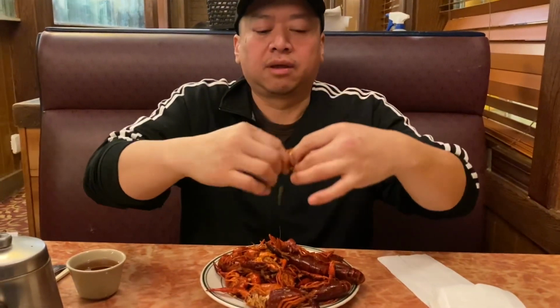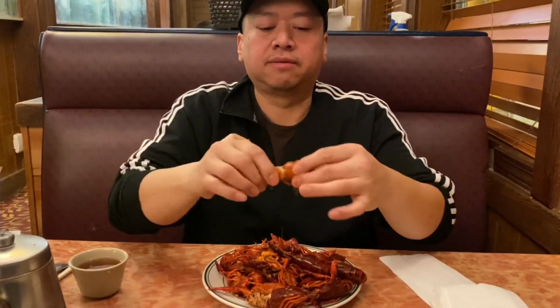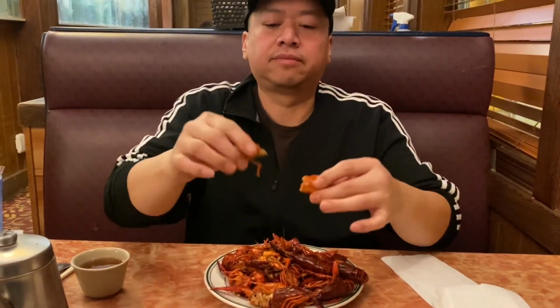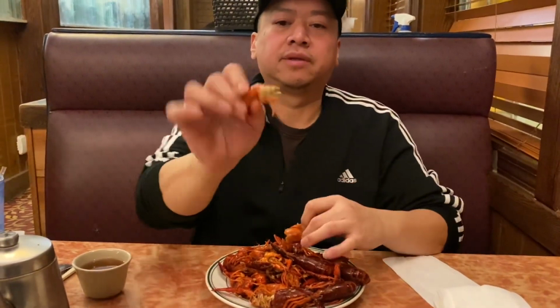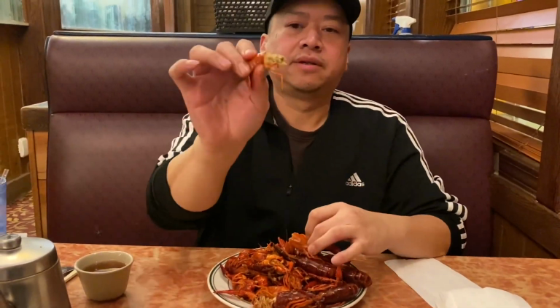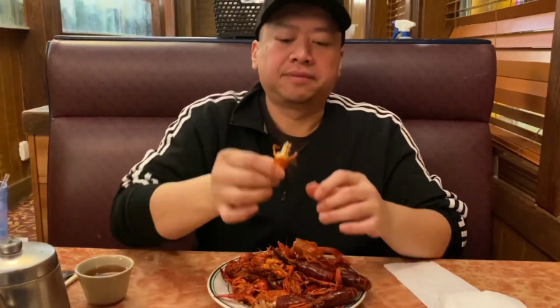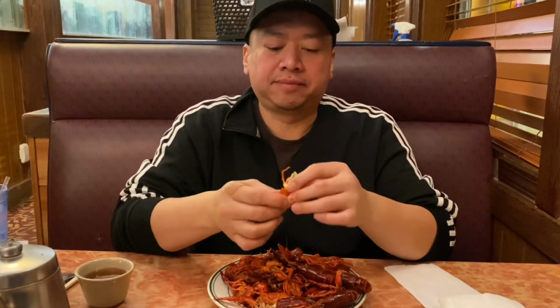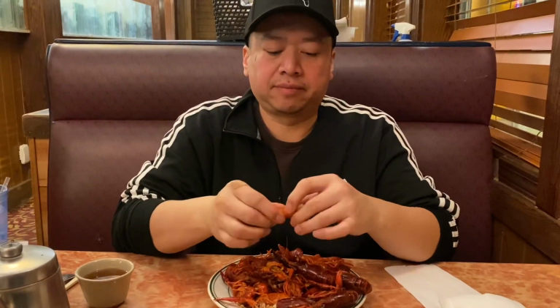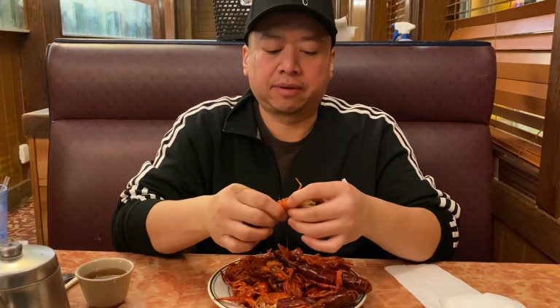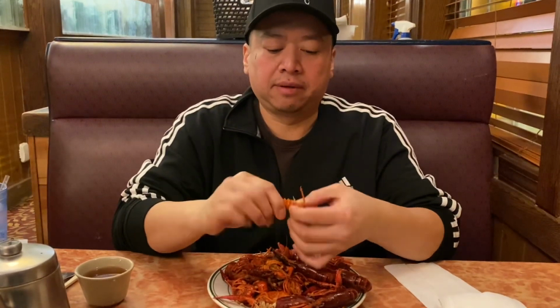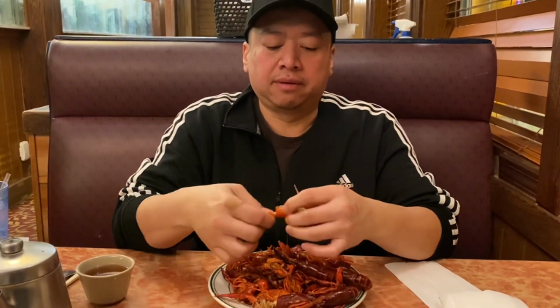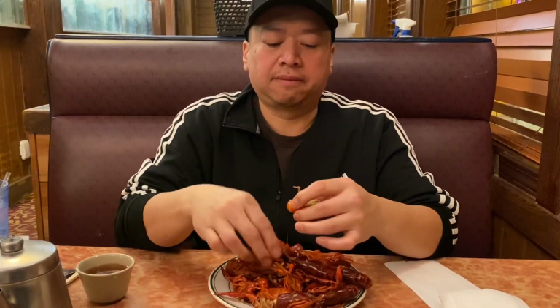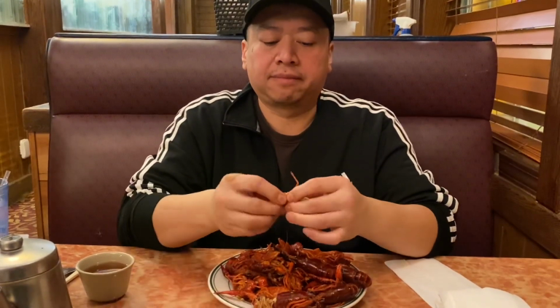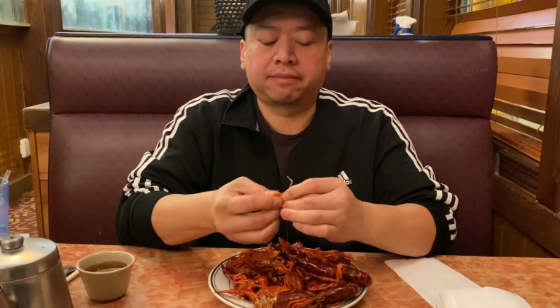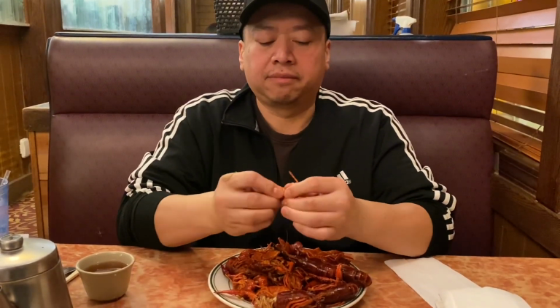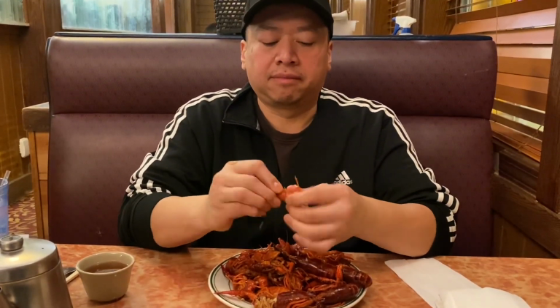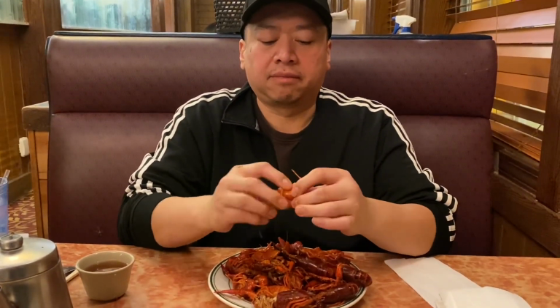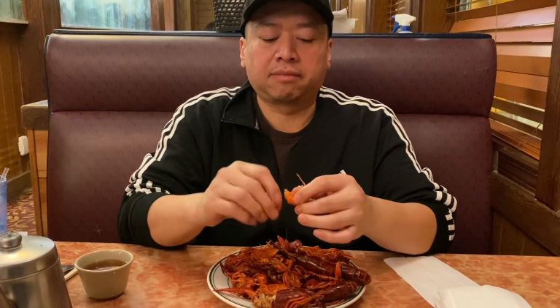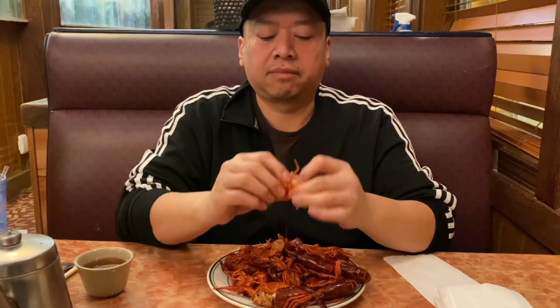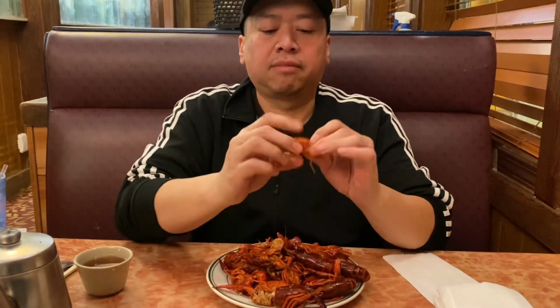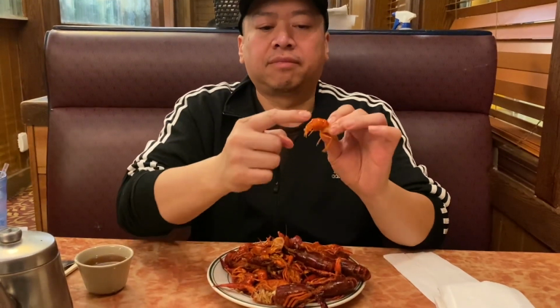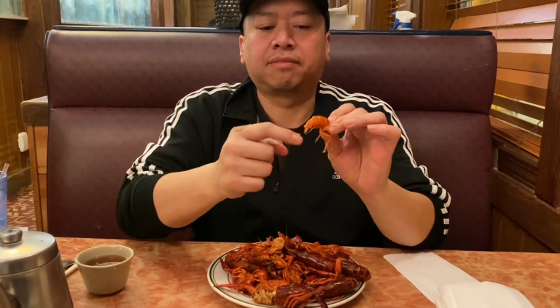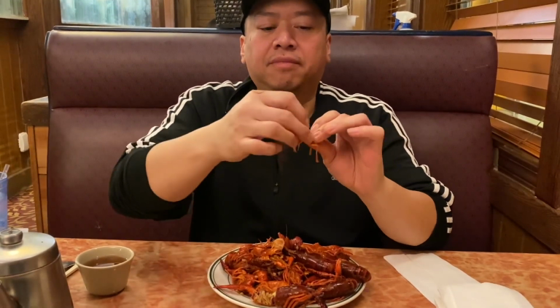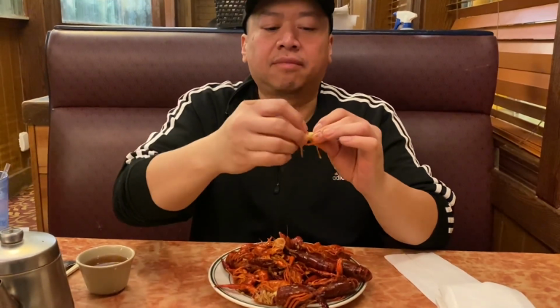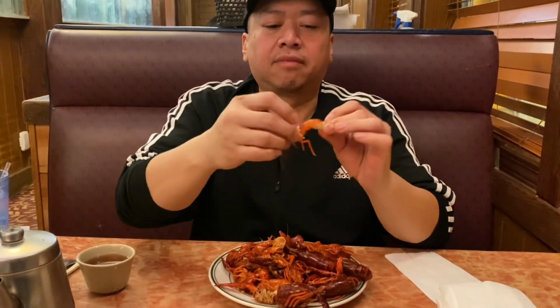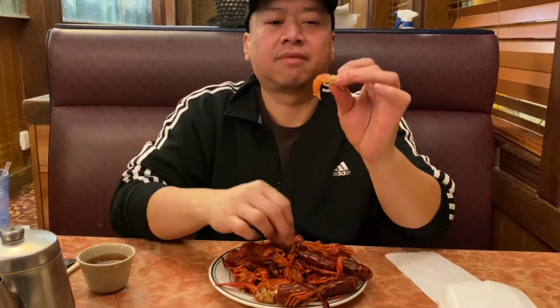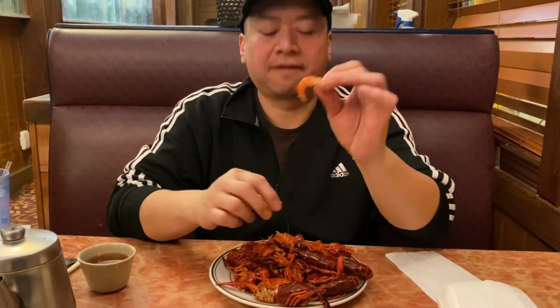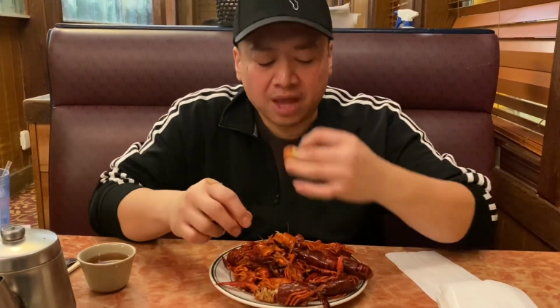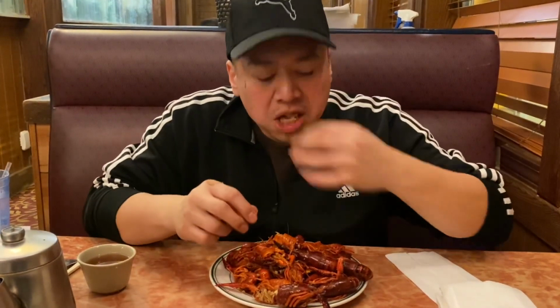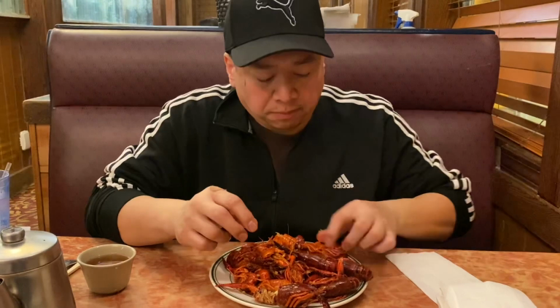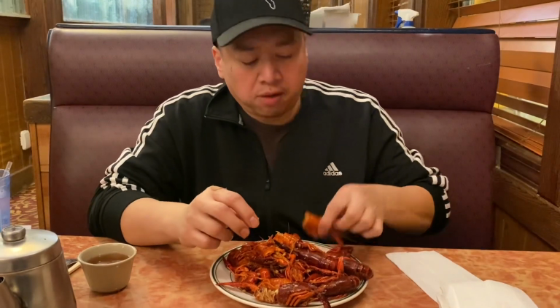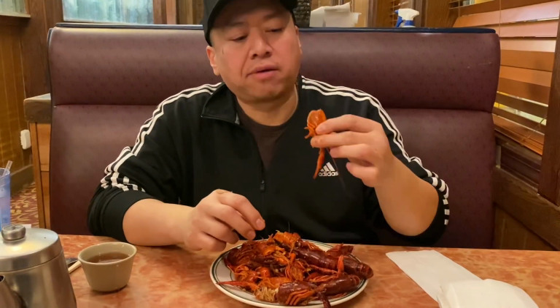It takes quite a lot of these to fill up — I ate about four or five plates' worth, as you've seen in the picture. But it's delicious and I highly recommend you guys try some of these little lobsters.